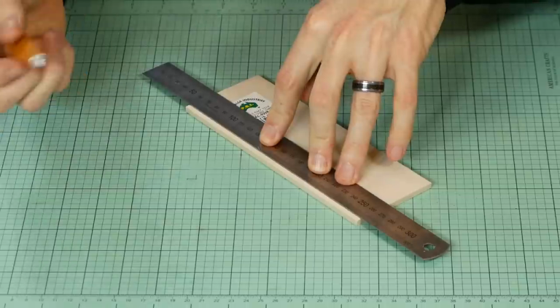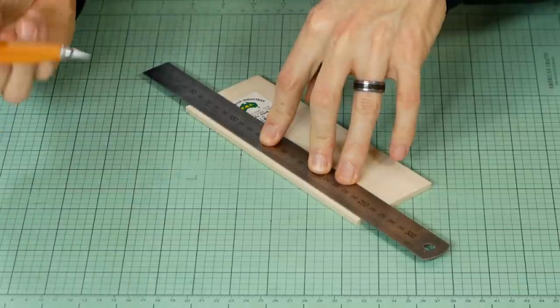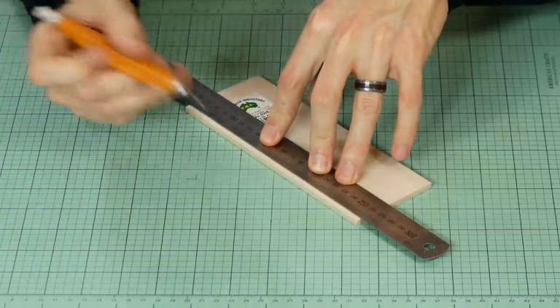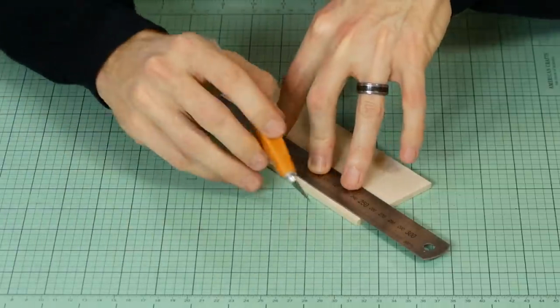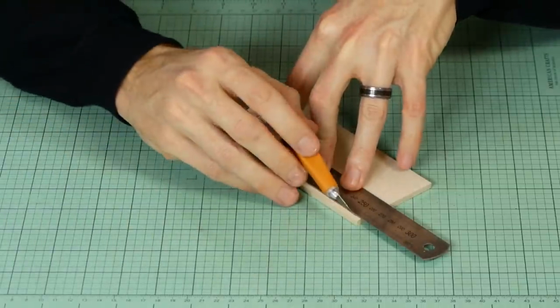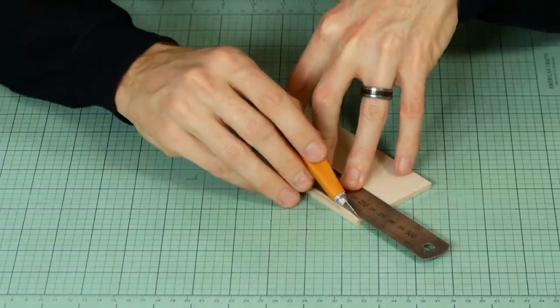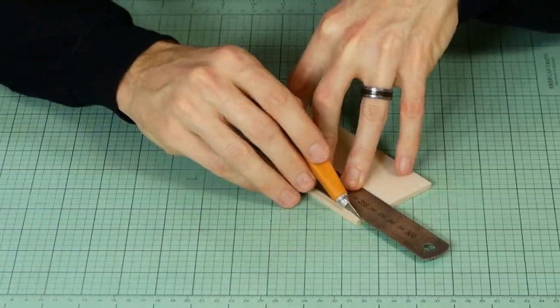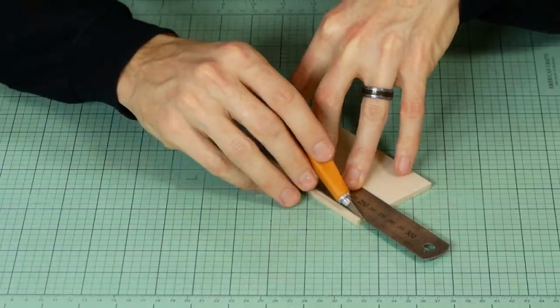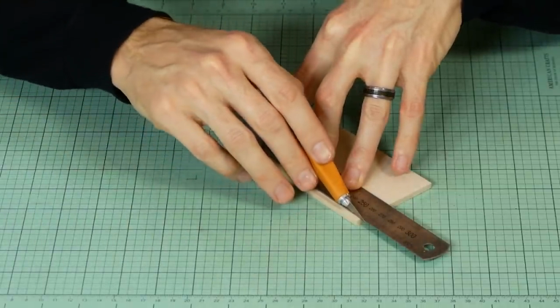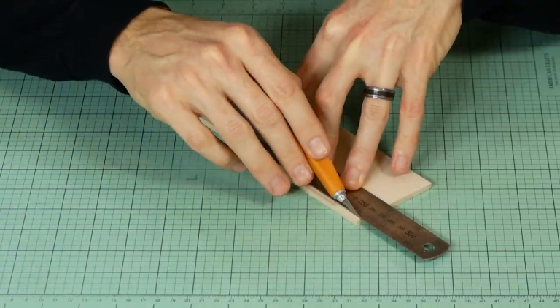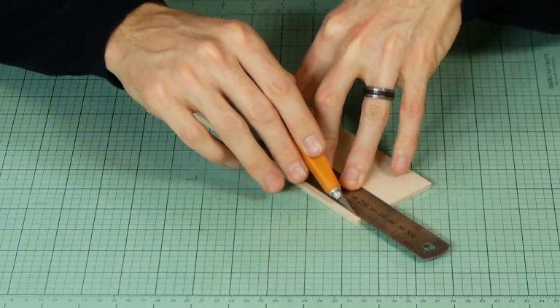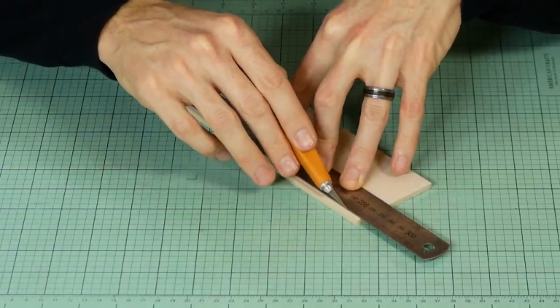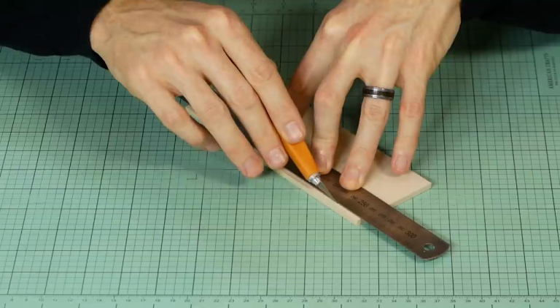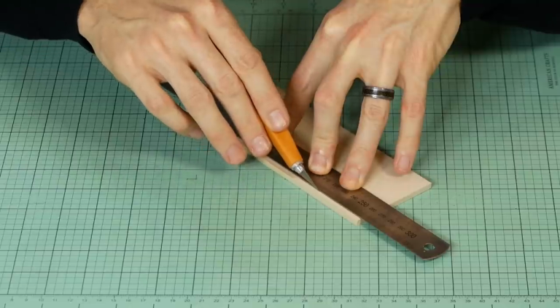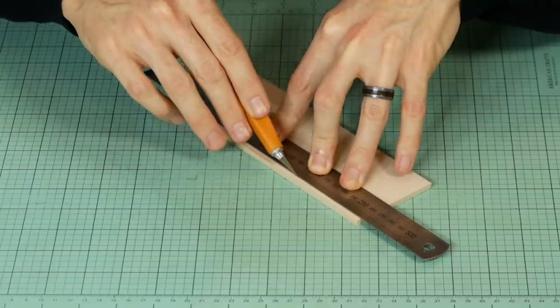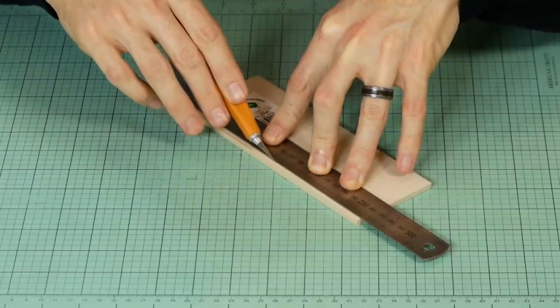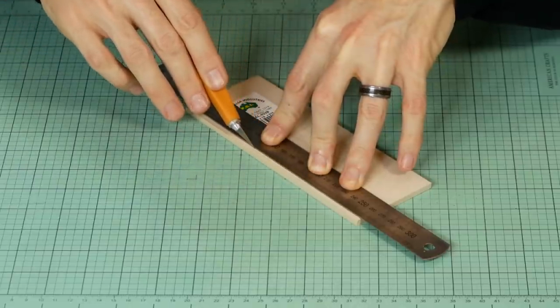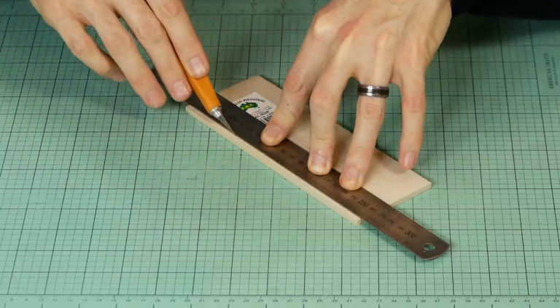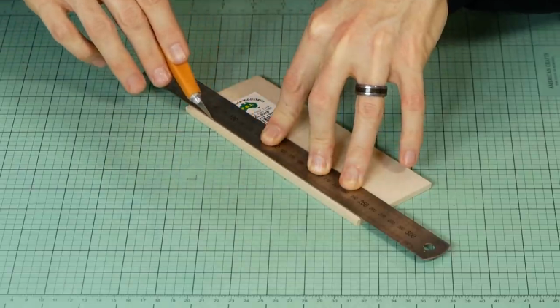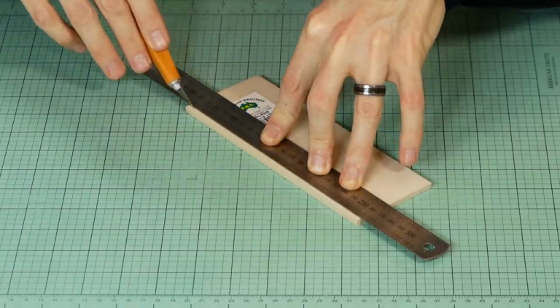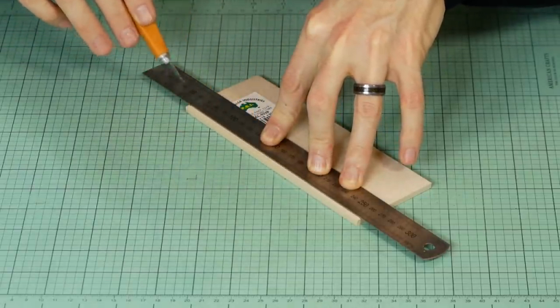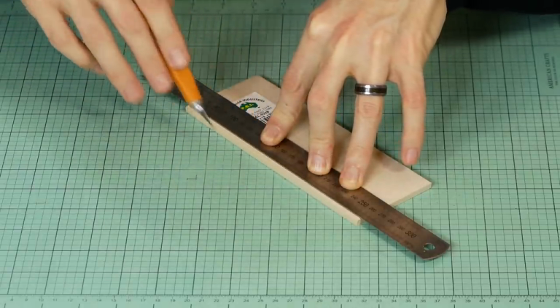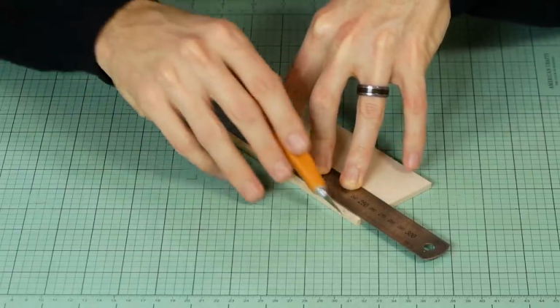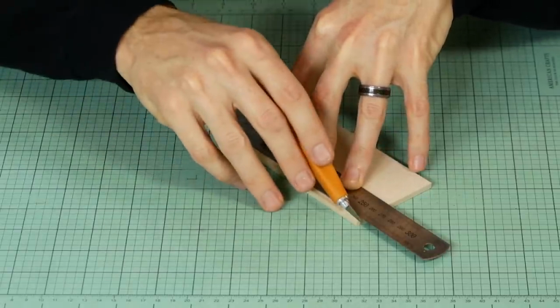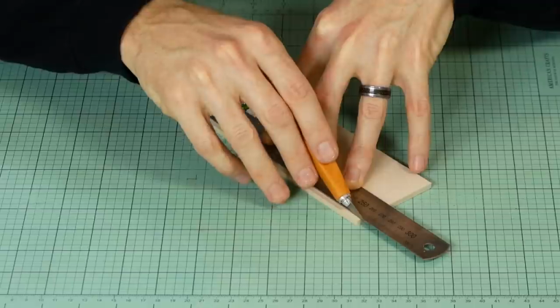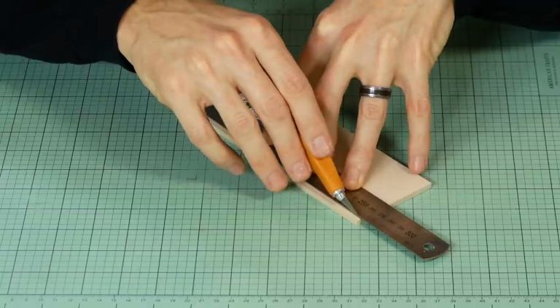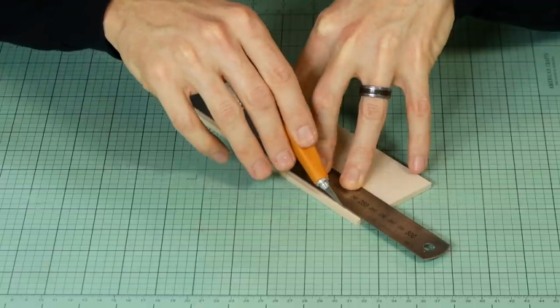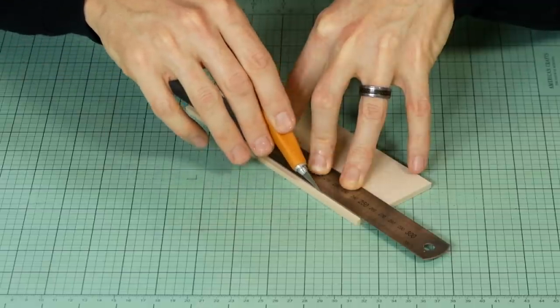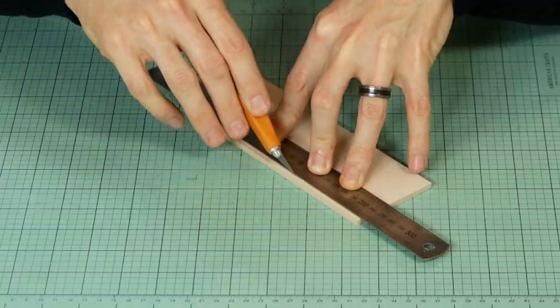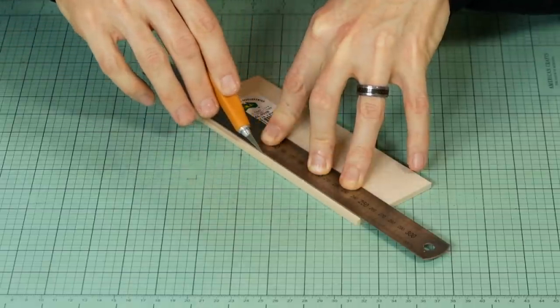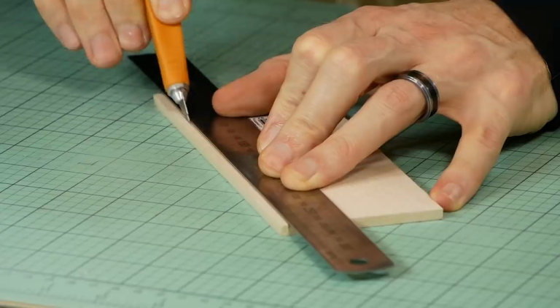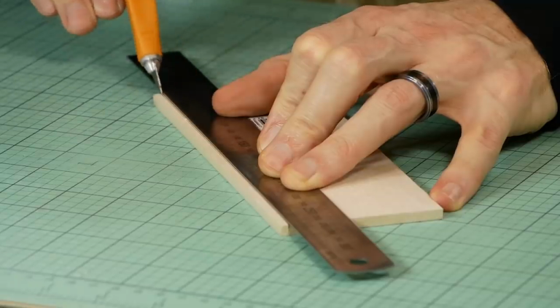Next it's just a matter of cutting the strip. Before cutting, make sure you have a nice sharp knife and do your best to get the cut perfectly vertical. I get the best results when I make multiple light cuts rather than one heavy cut.